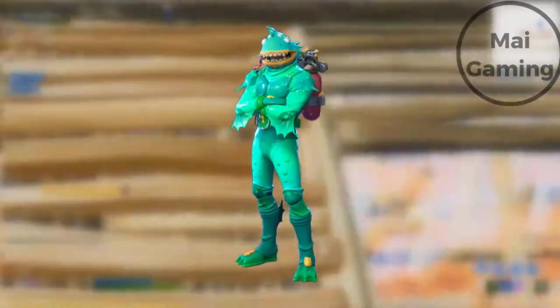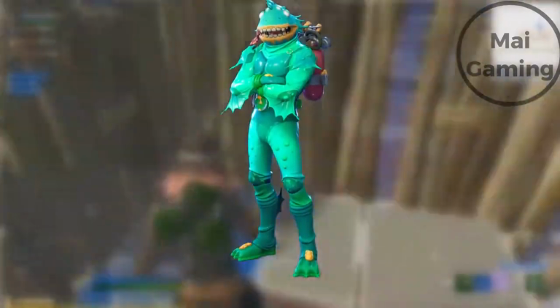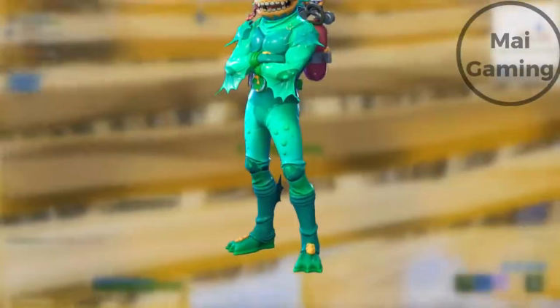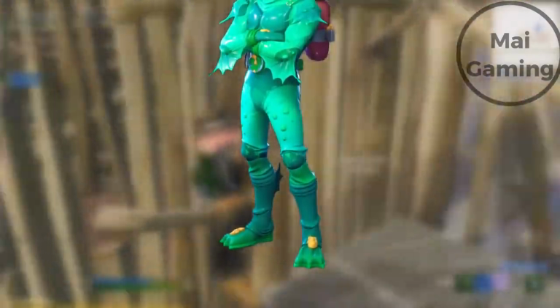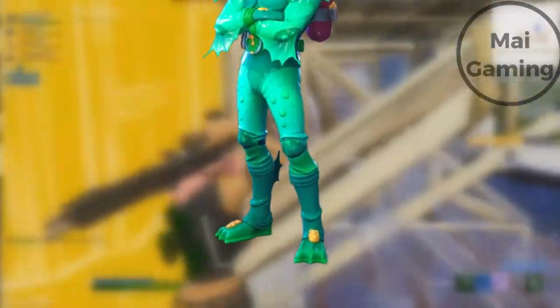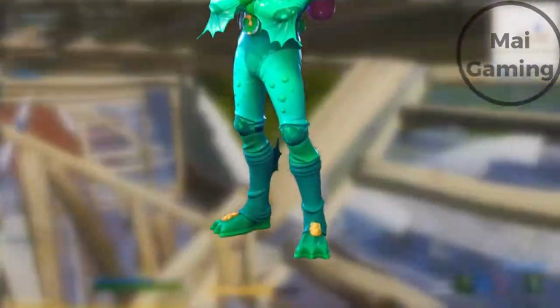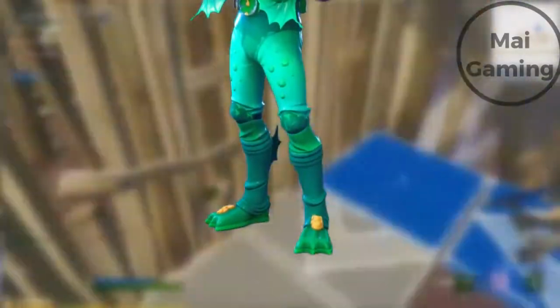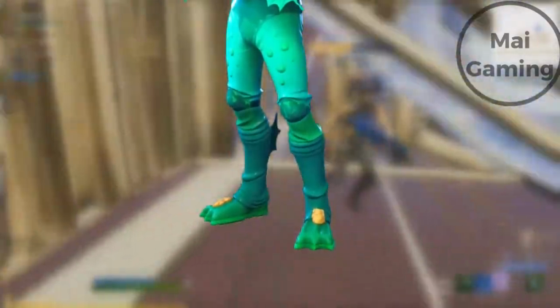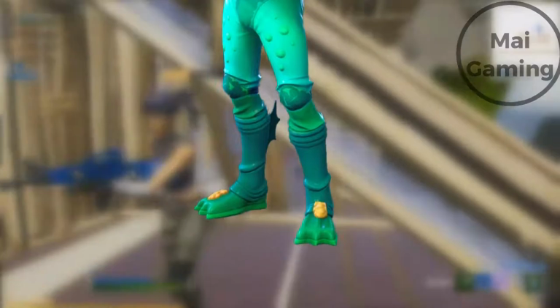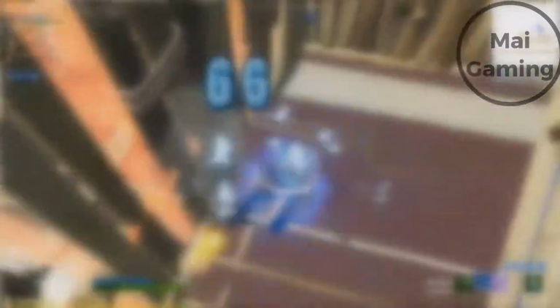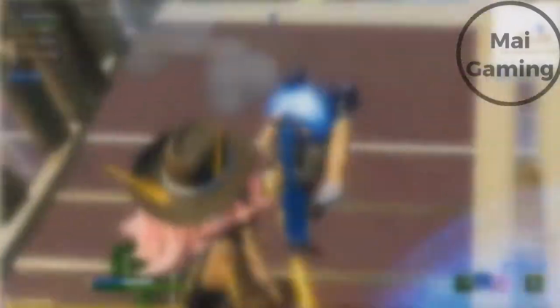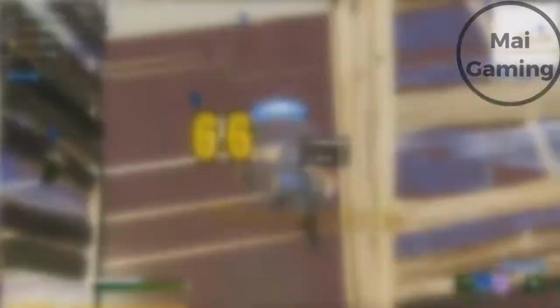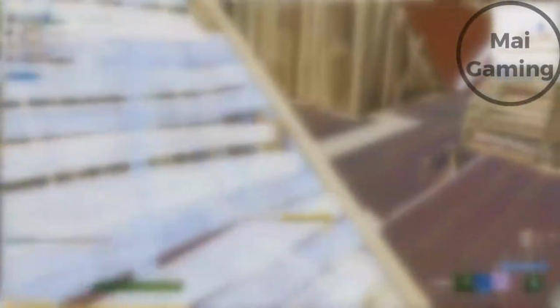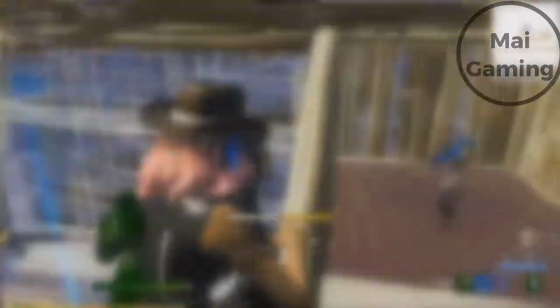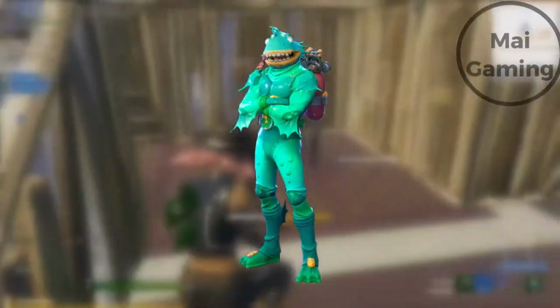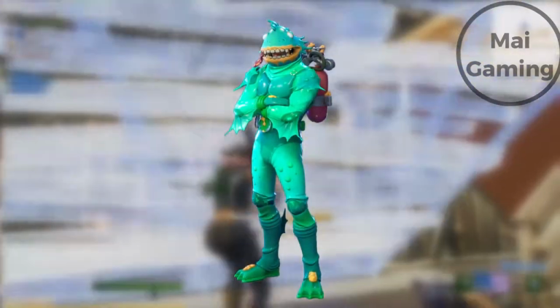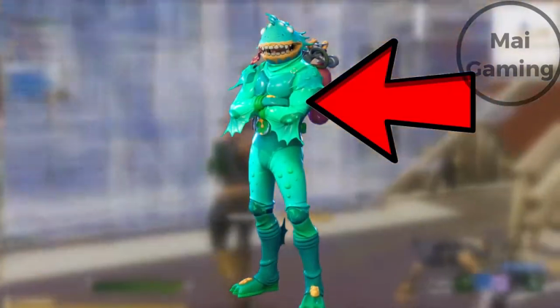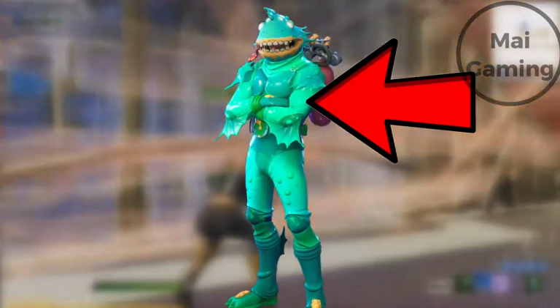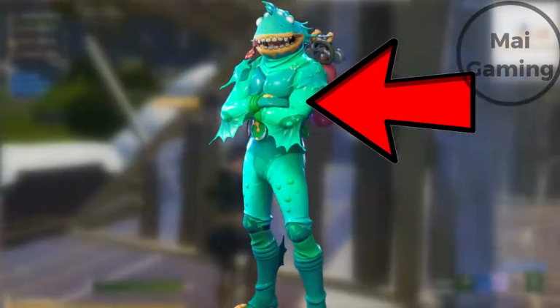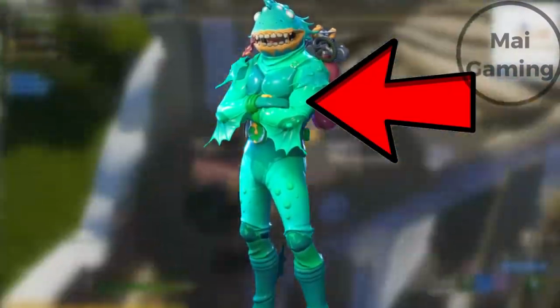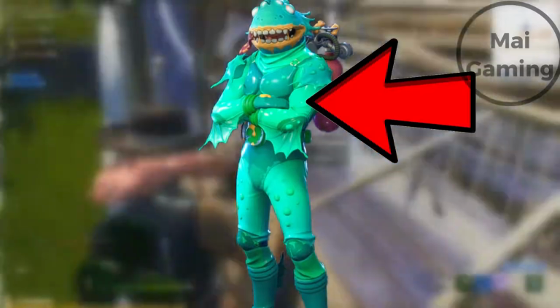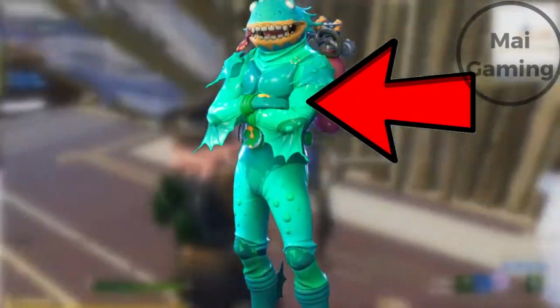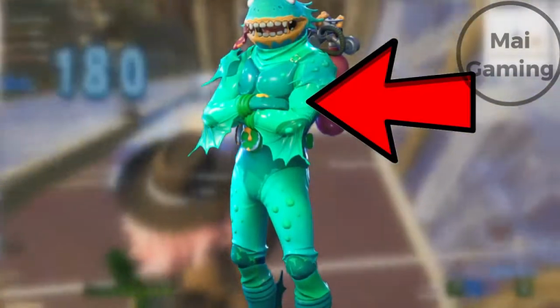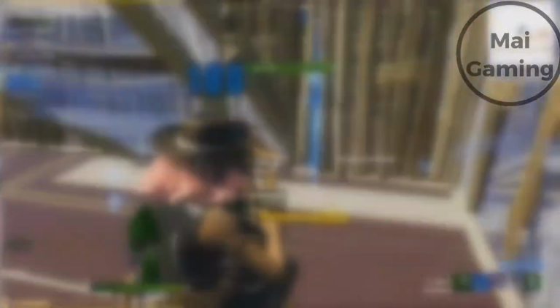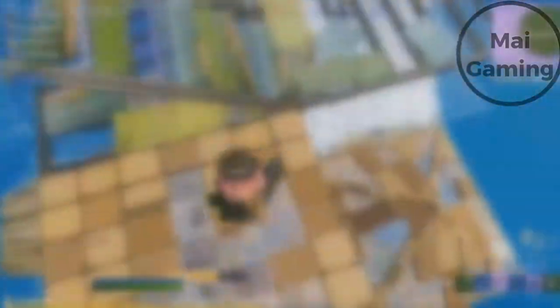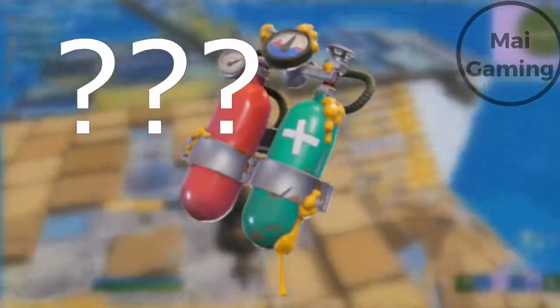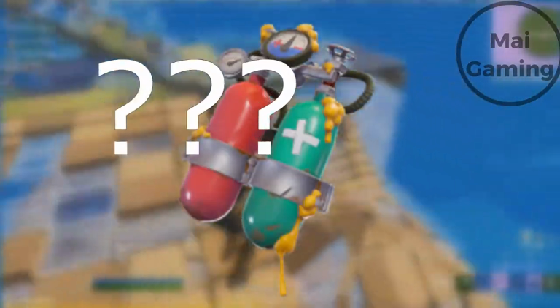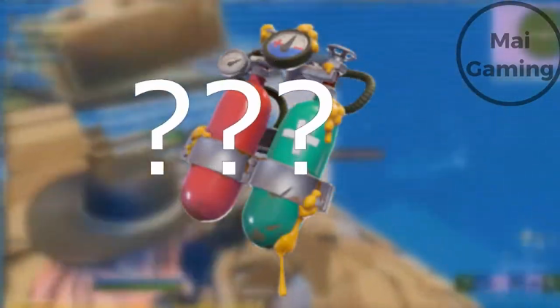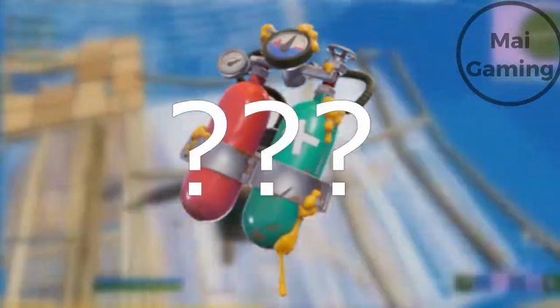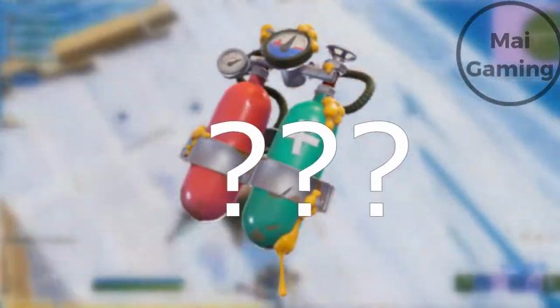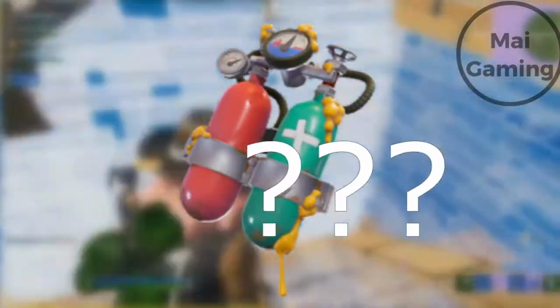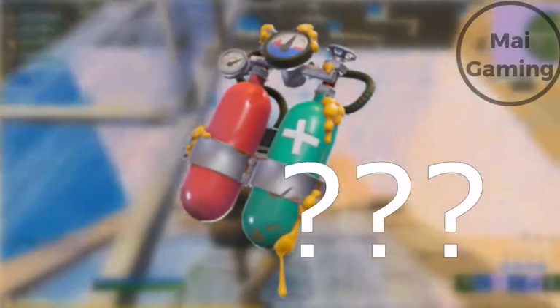What are those feet? It looks like a duck mixed with a fishy spin. Why does it look like it wears the underwear on the outside, and it has a bulletproof vest? The Epic team had to be on something that day. Don't get me started on the back bling.